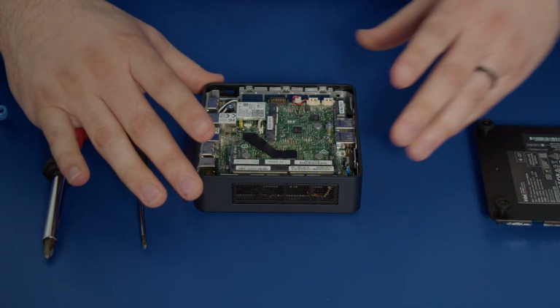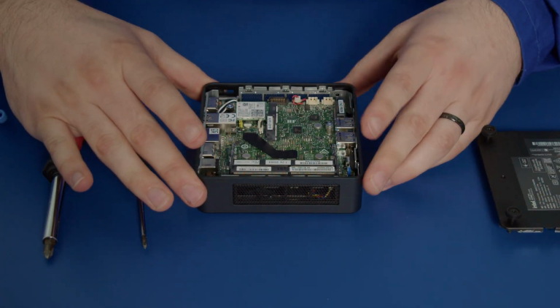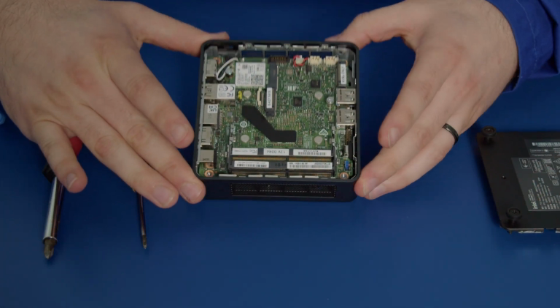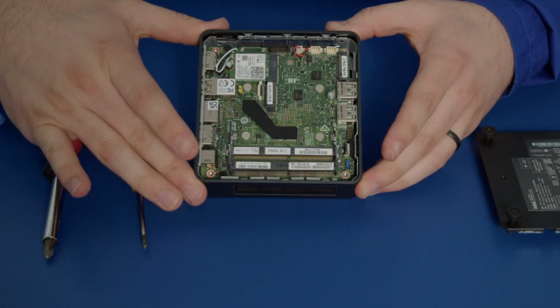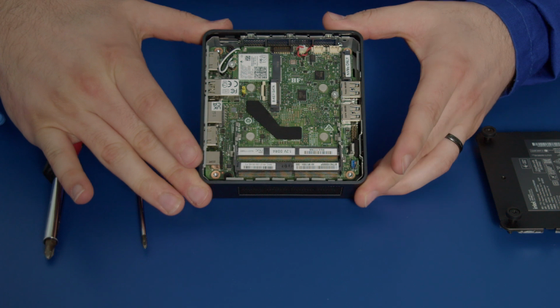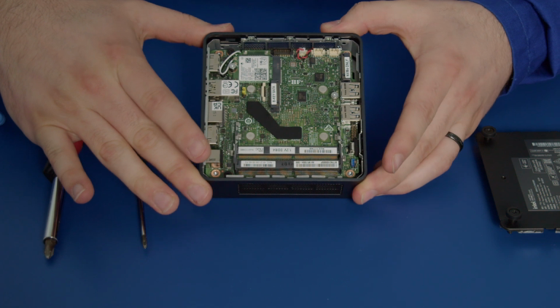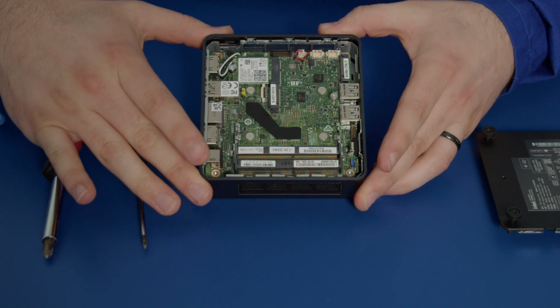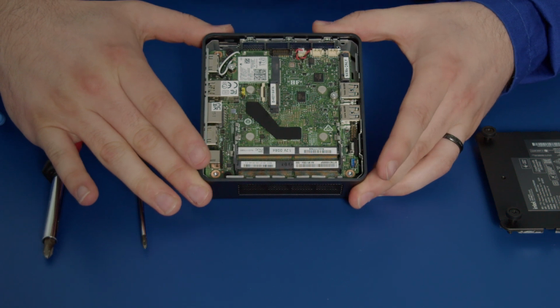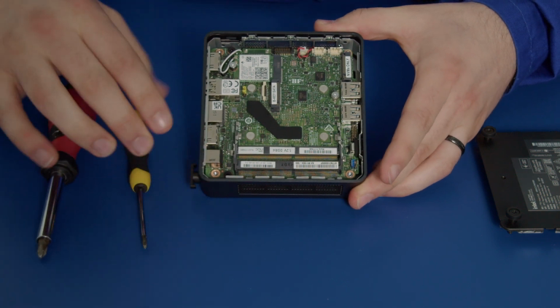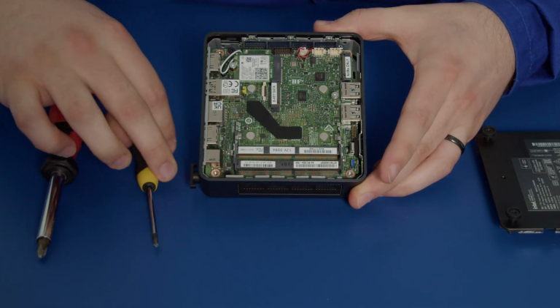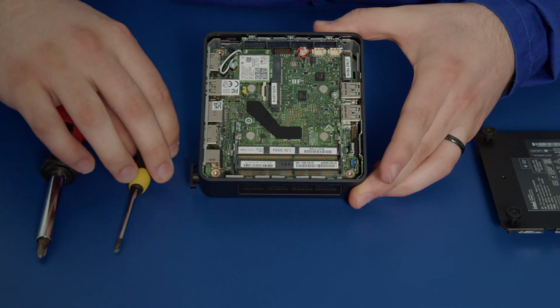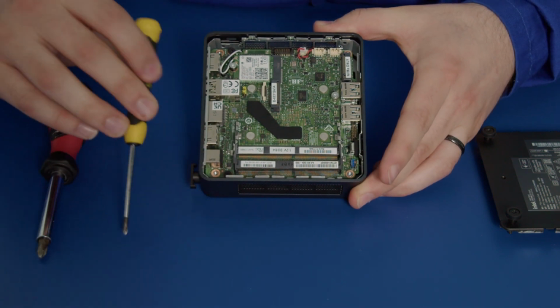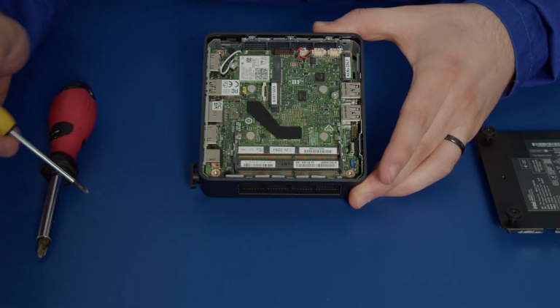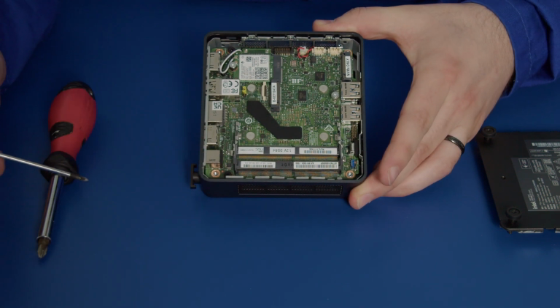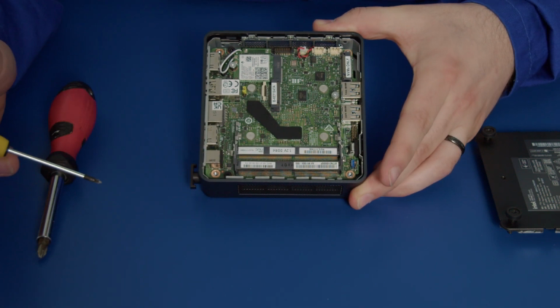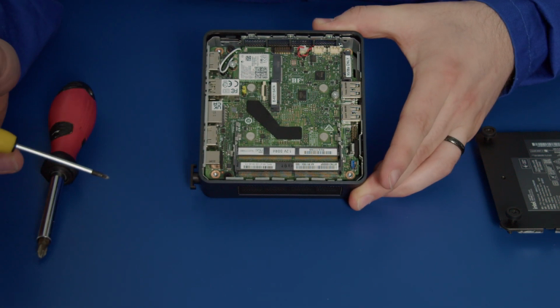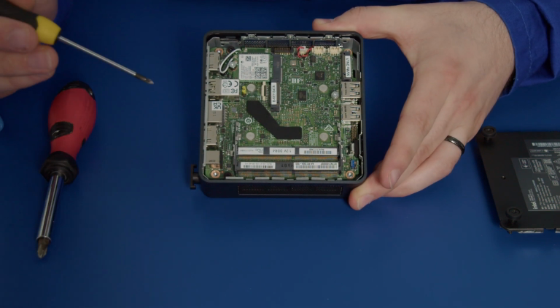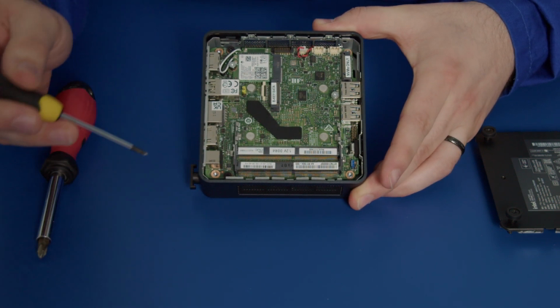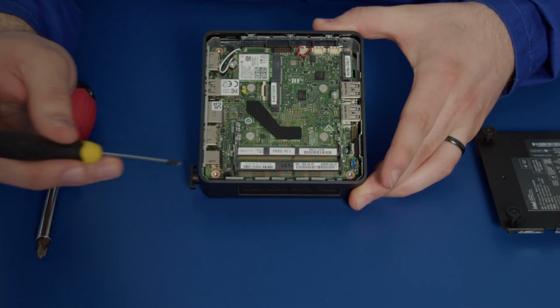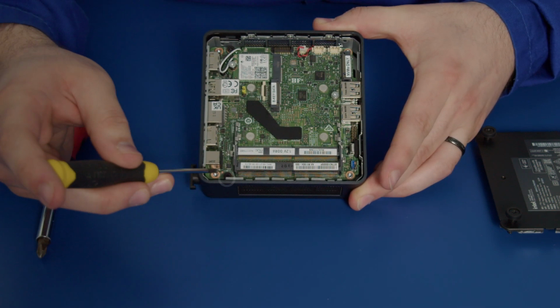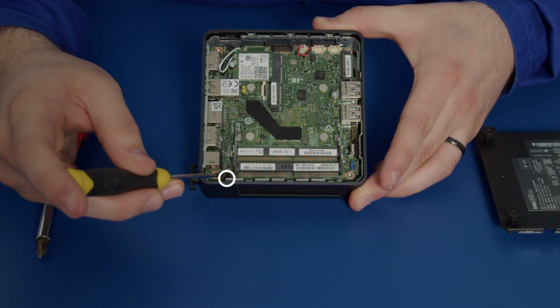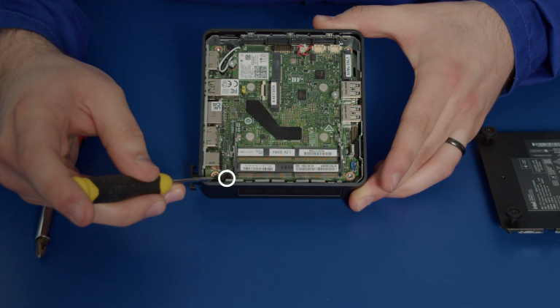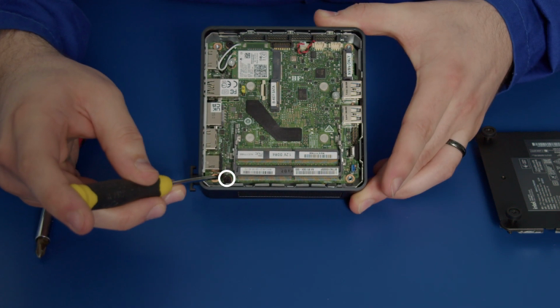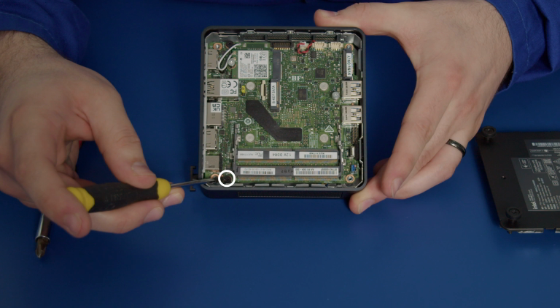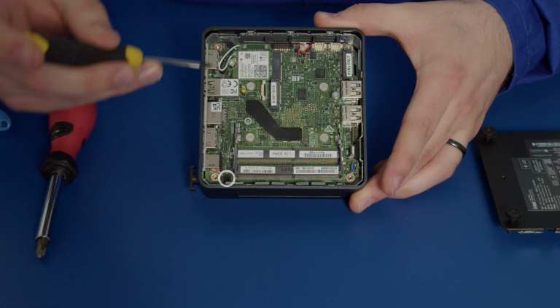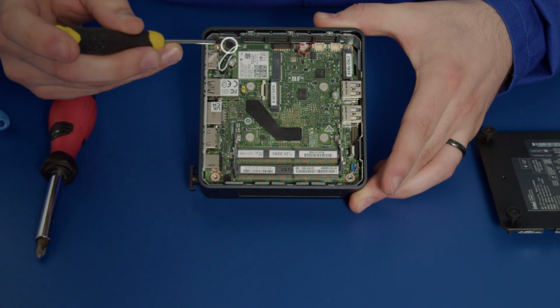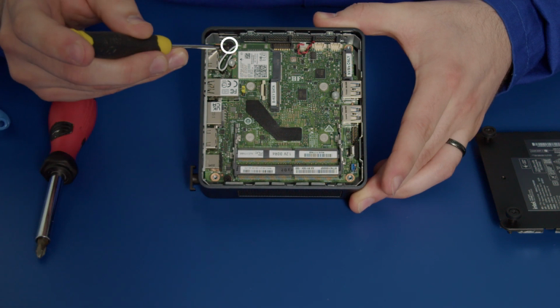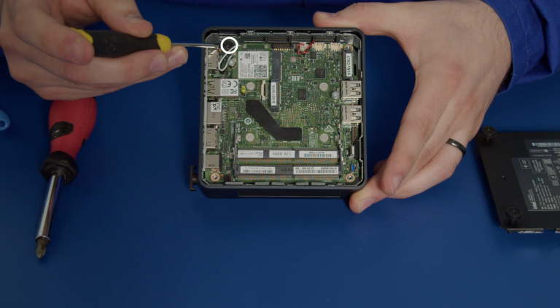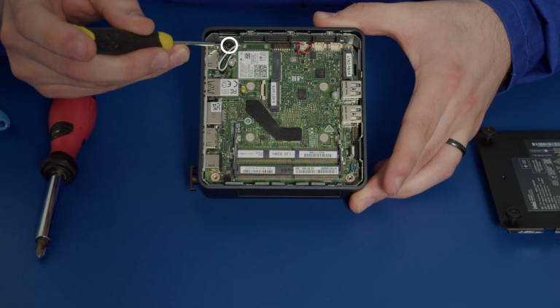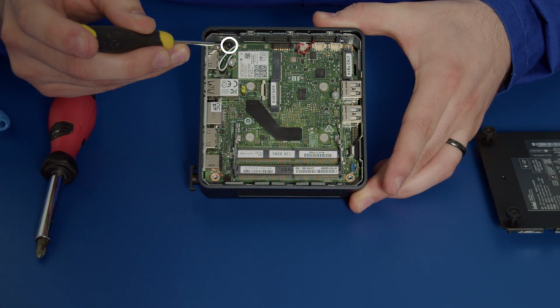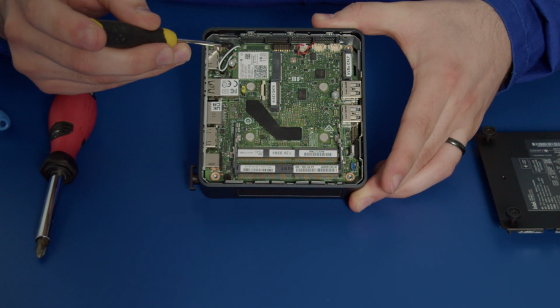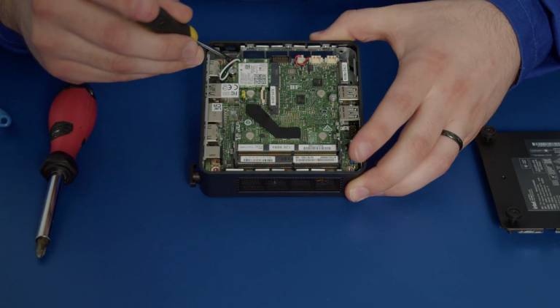So now you can see the motherboard there. To remove this motherboard there are two screws holding the motherboard down — one here and one here — so we need to remove those two.